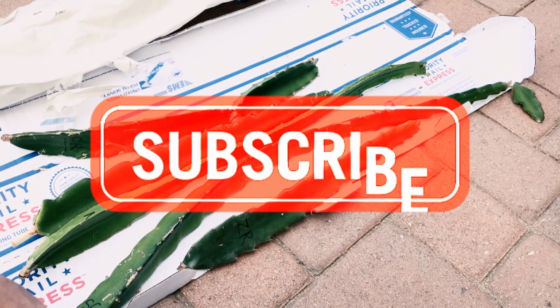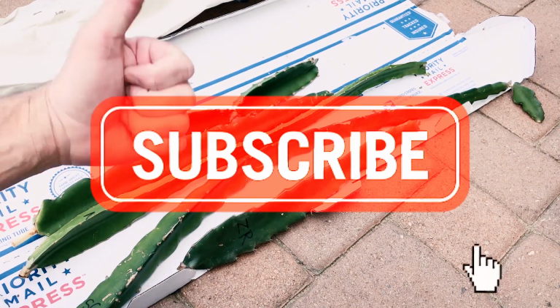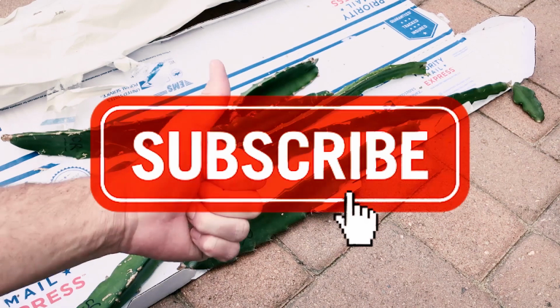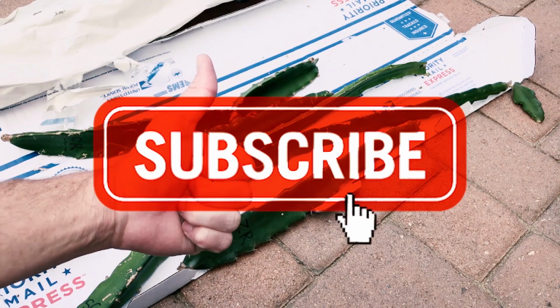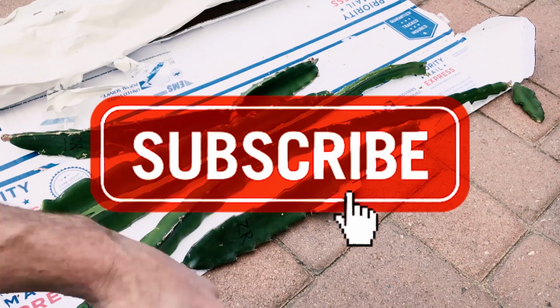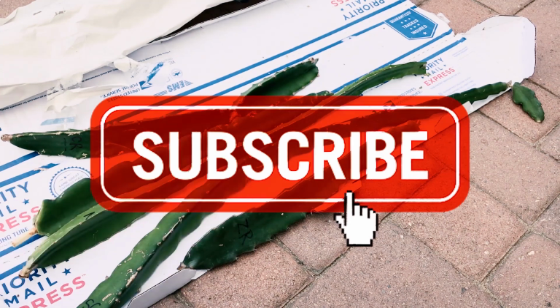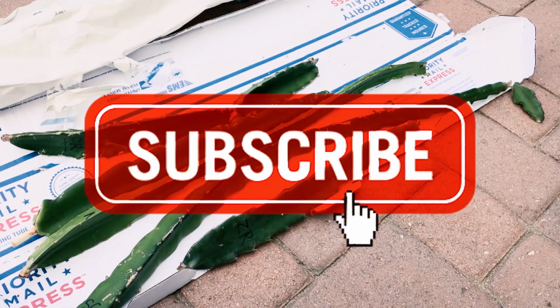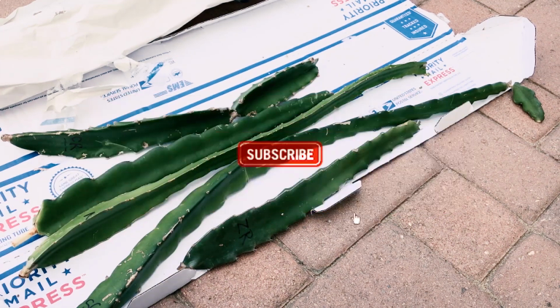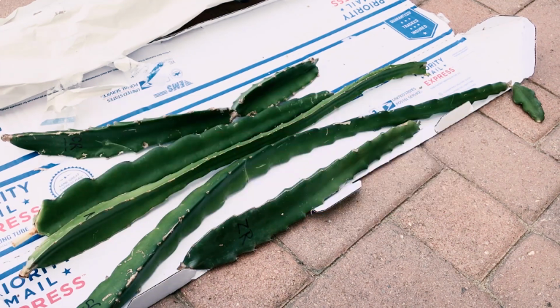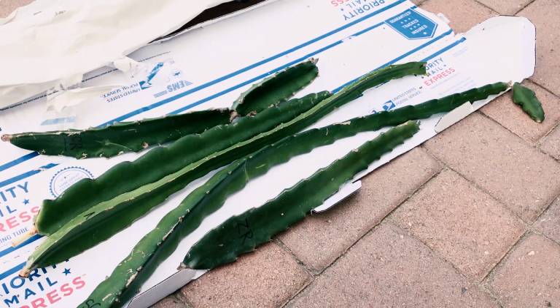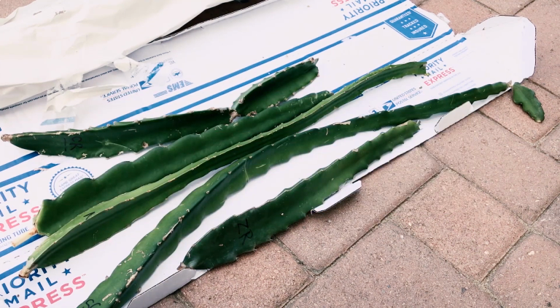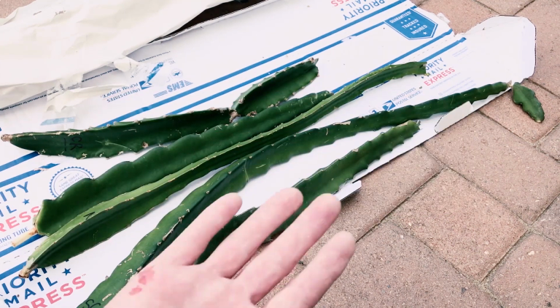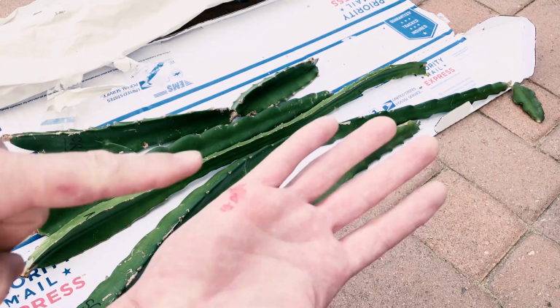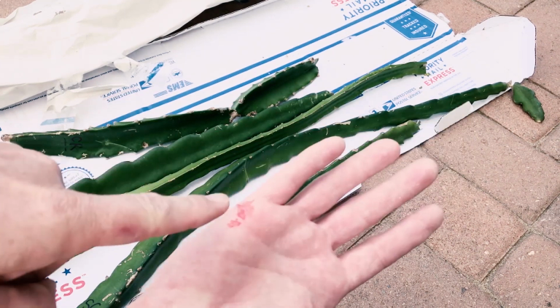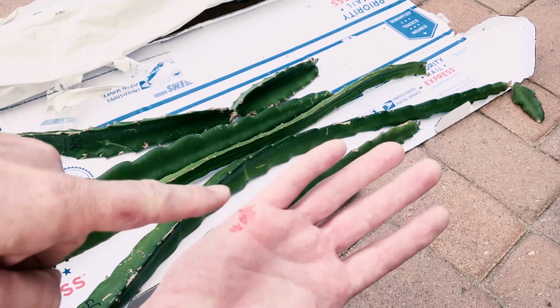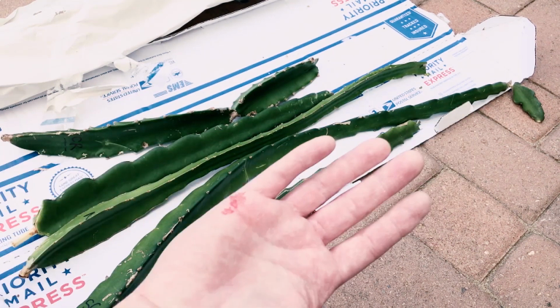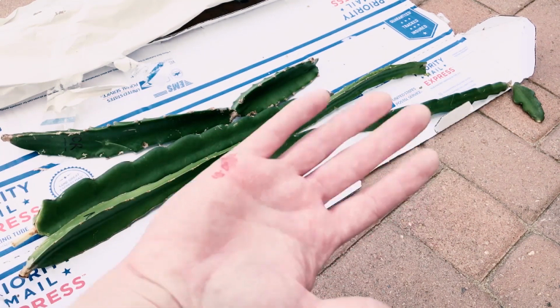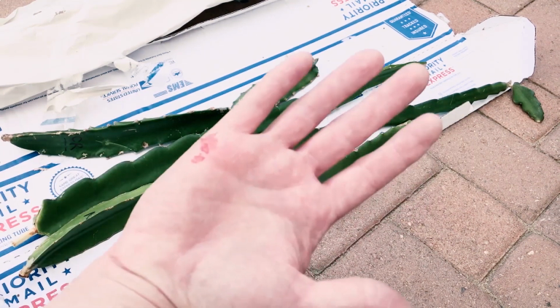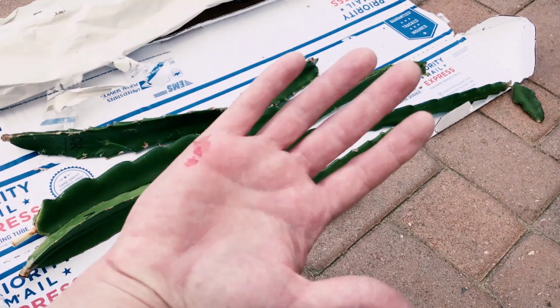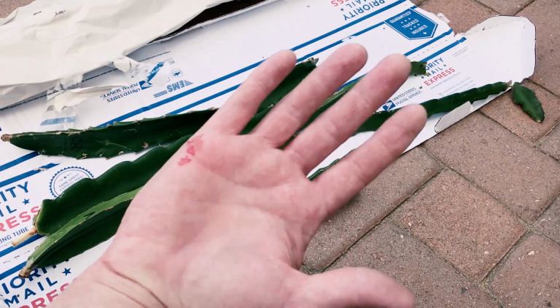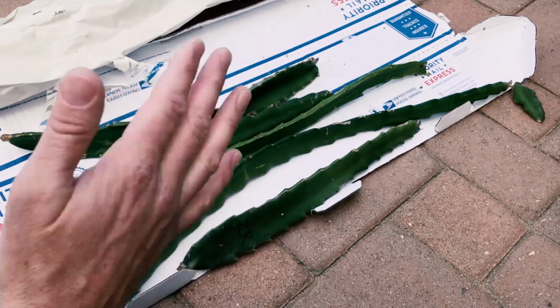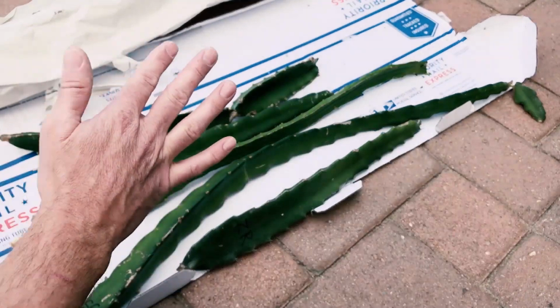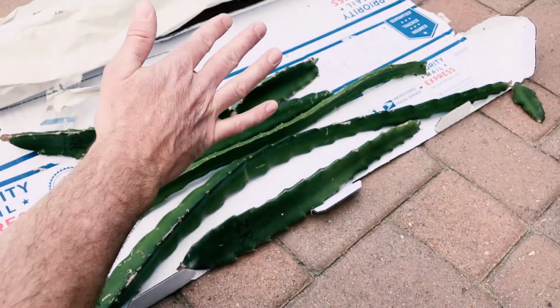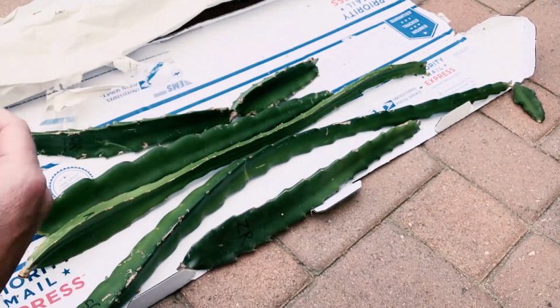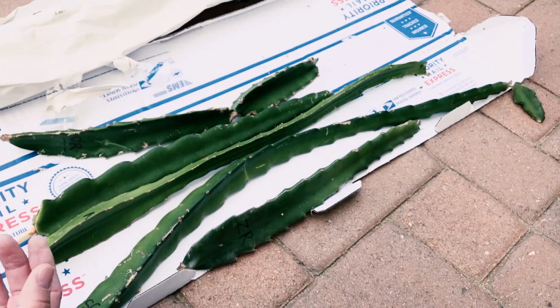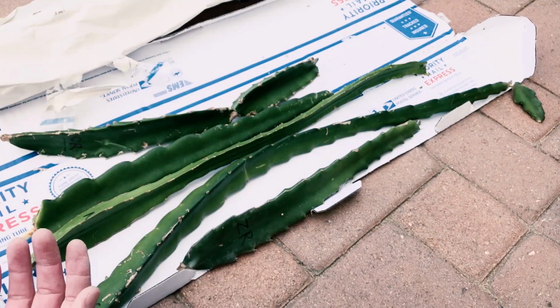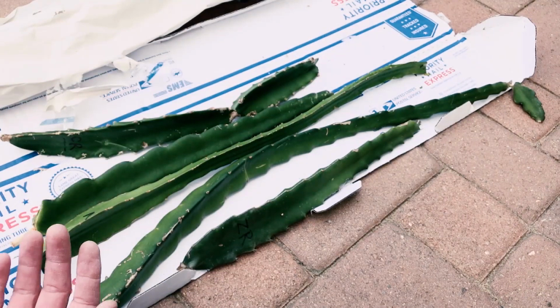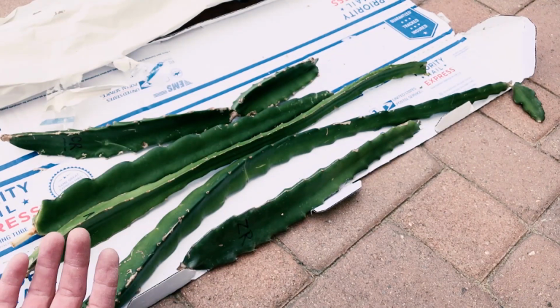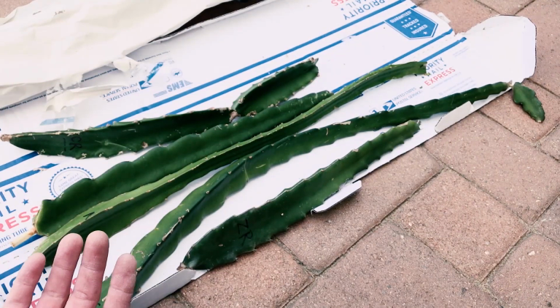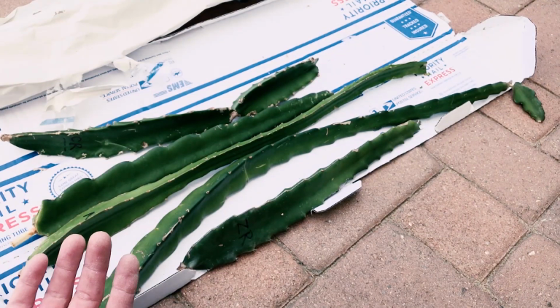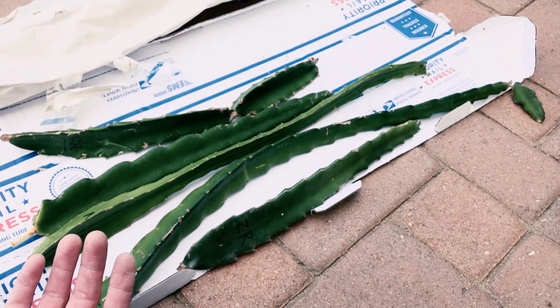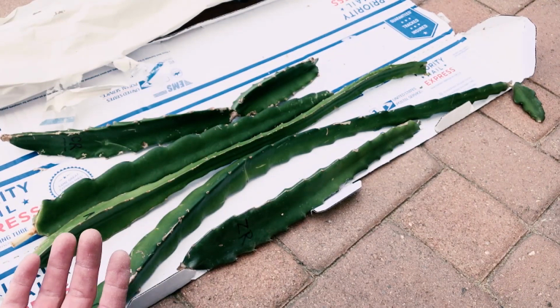Give us a like and a subscribe, we'll keep them coming. Have a great day. Take care, and watch out for those spines — don't do what I did there. I slid on the cardboard and that was no fun.